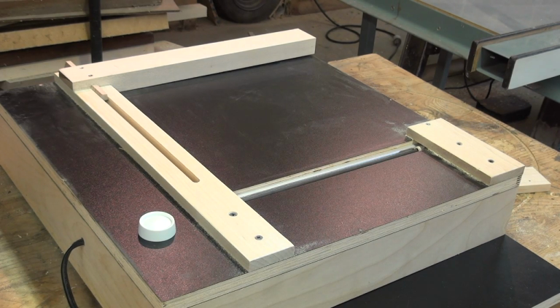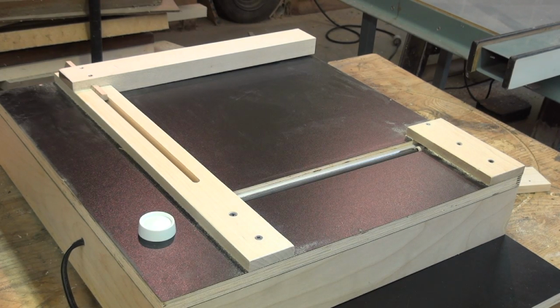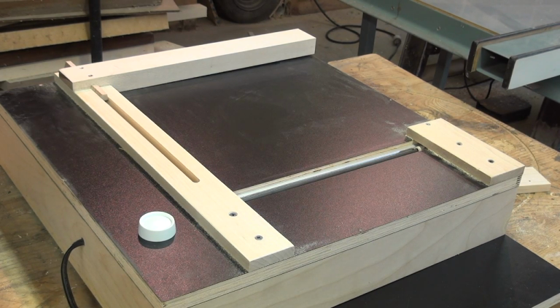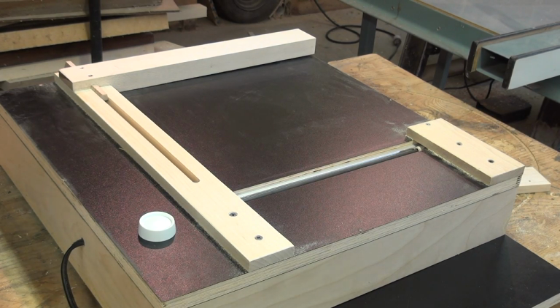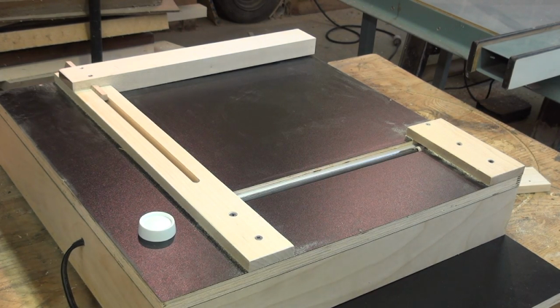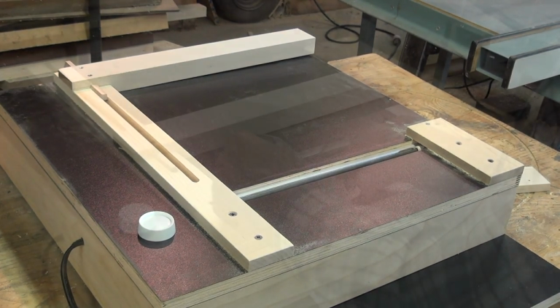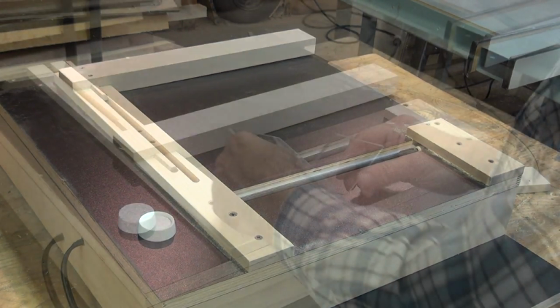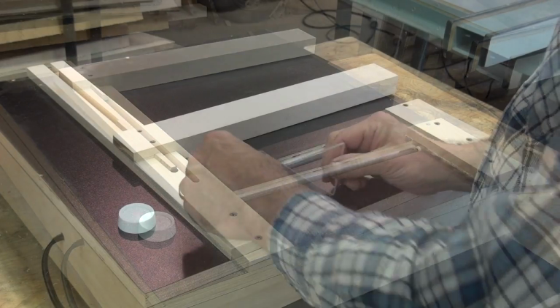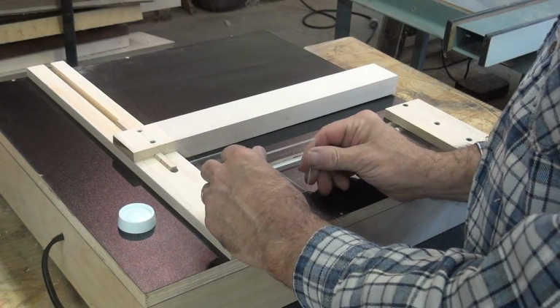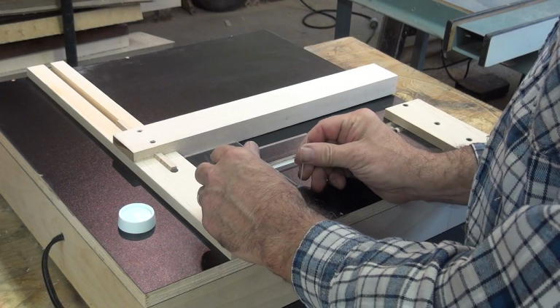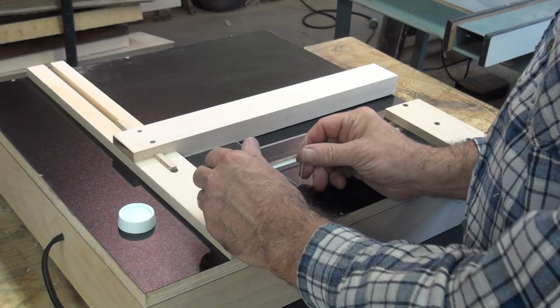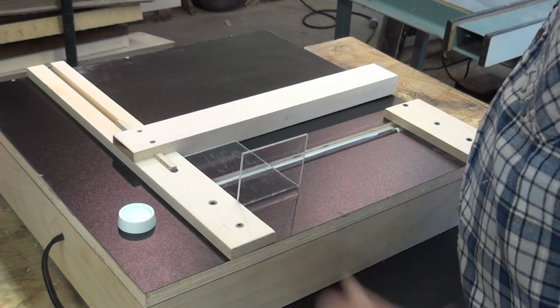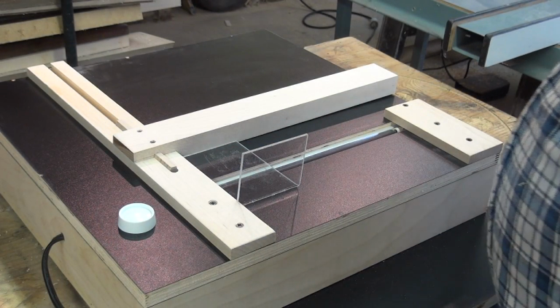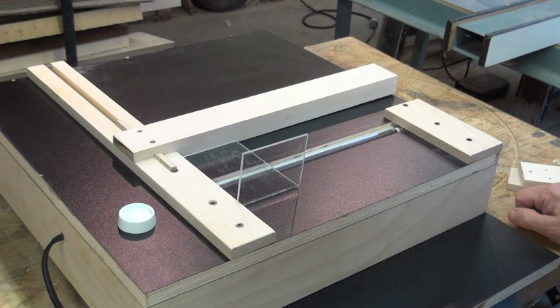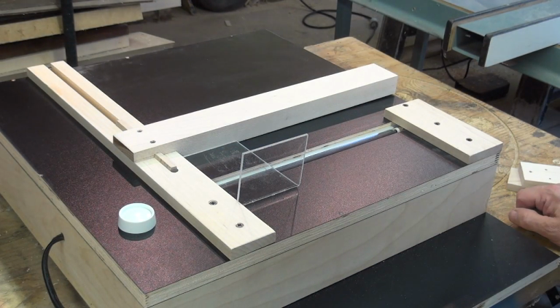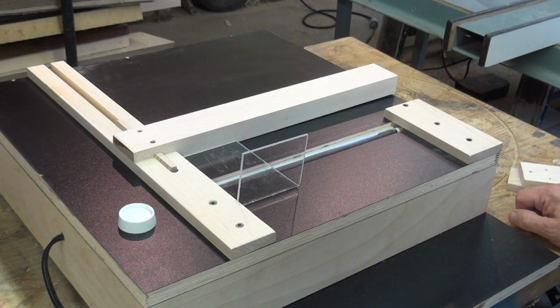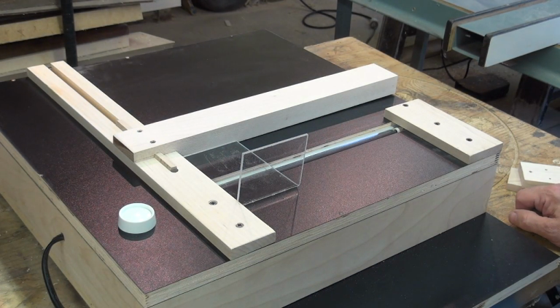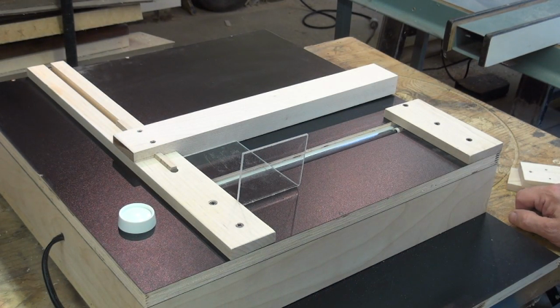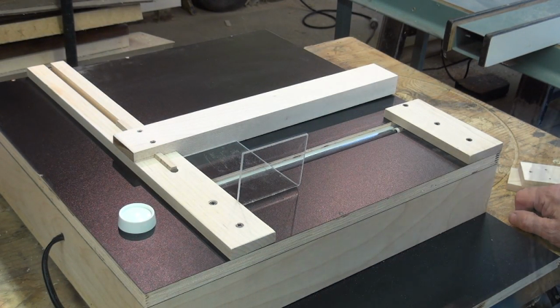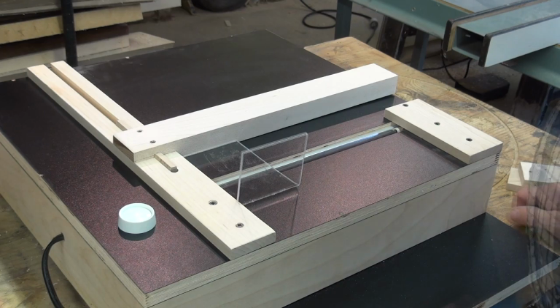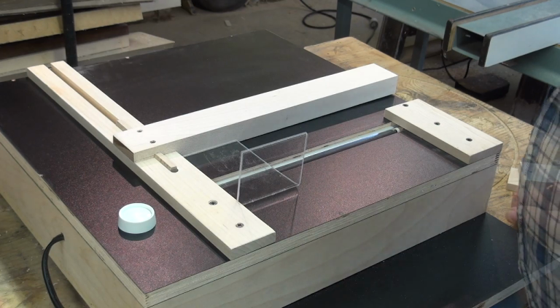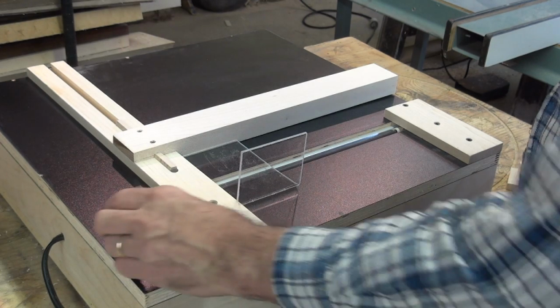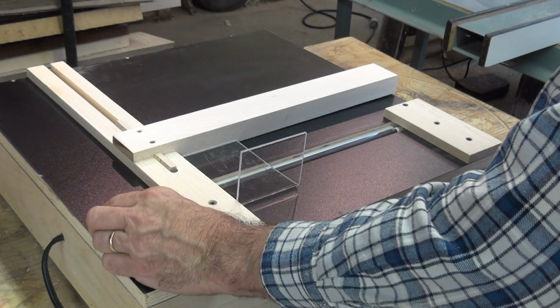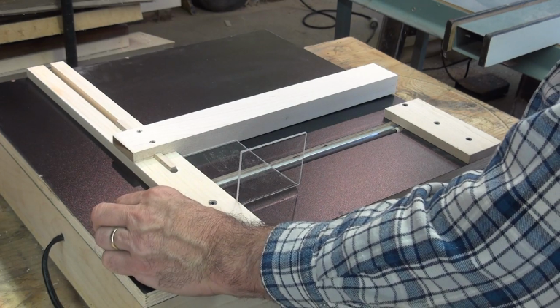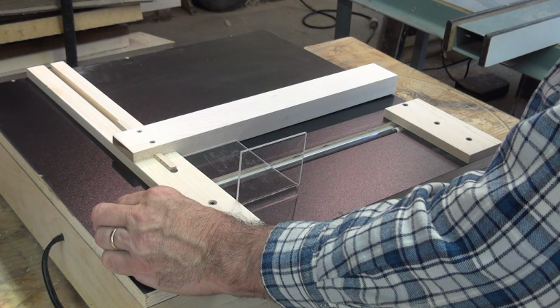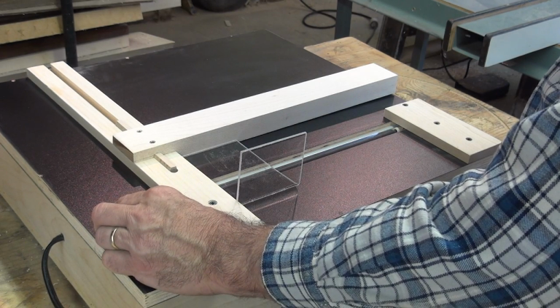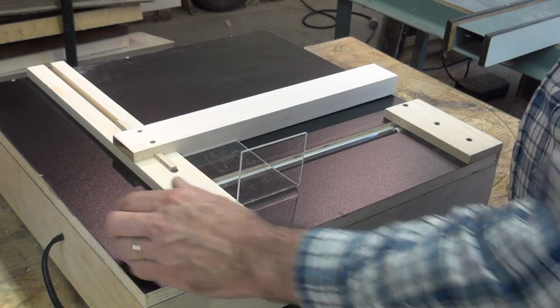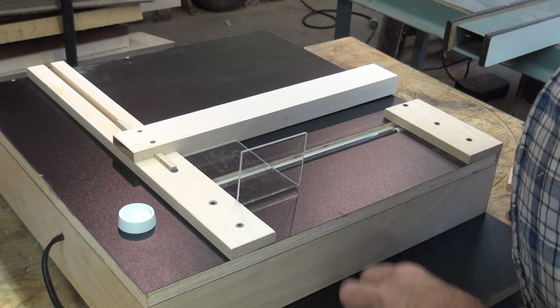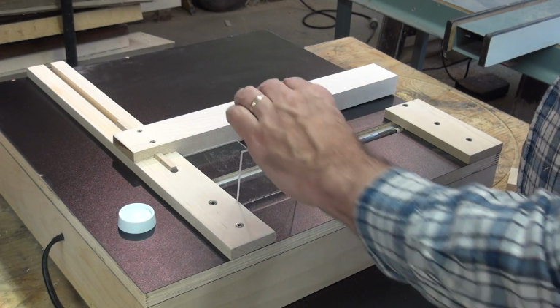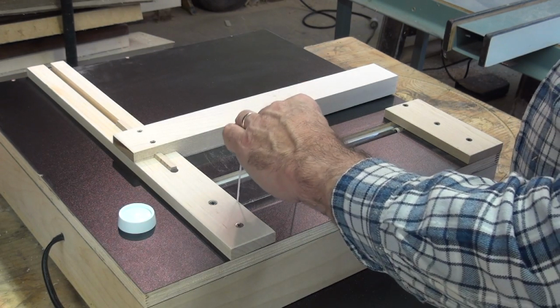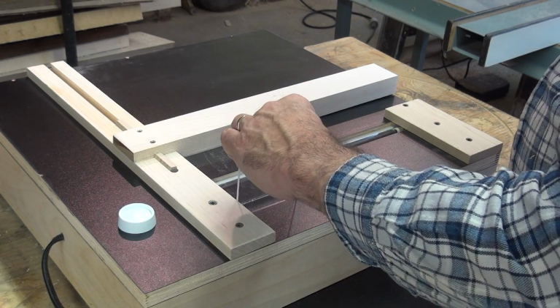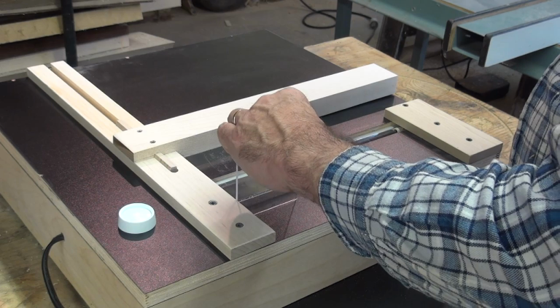With the exception of the dimmer switch, I used all scraps from around the shop to make this. Once I find the sweet spot for just the right amount of heat for the eighth-inch acrylic to bend, I will add index marks on the switch.